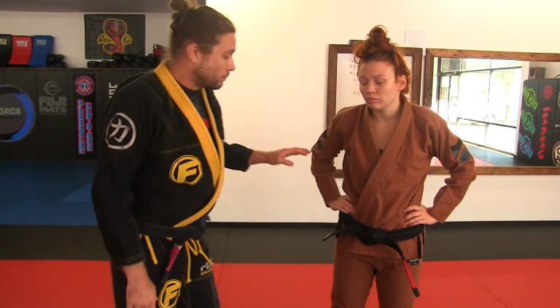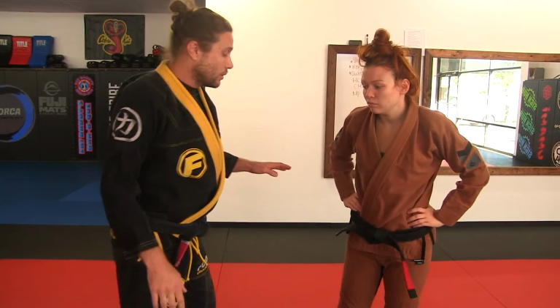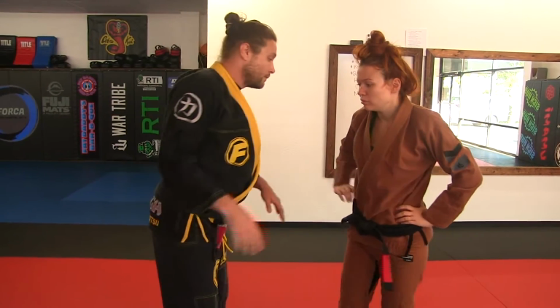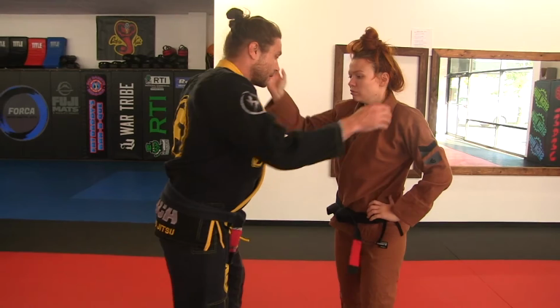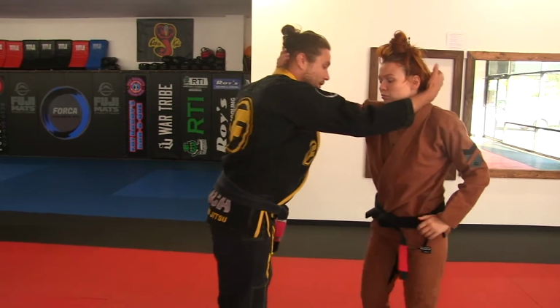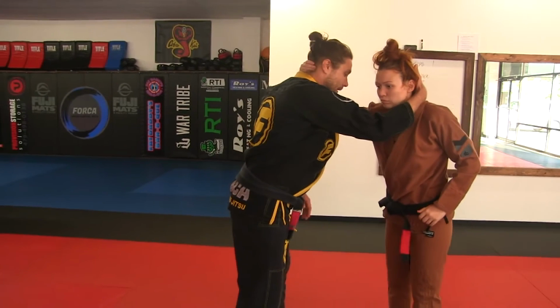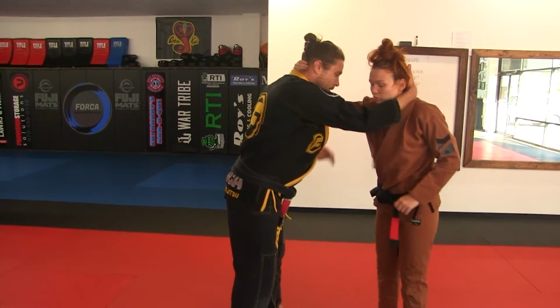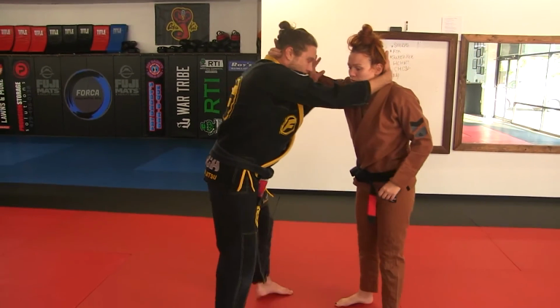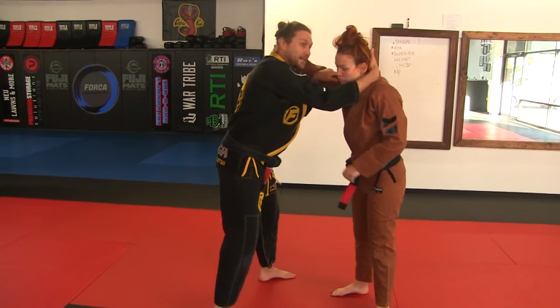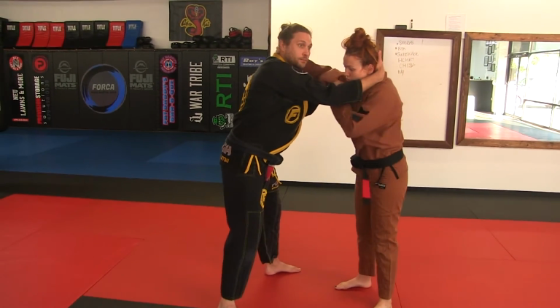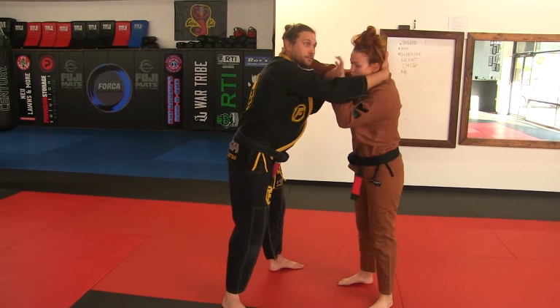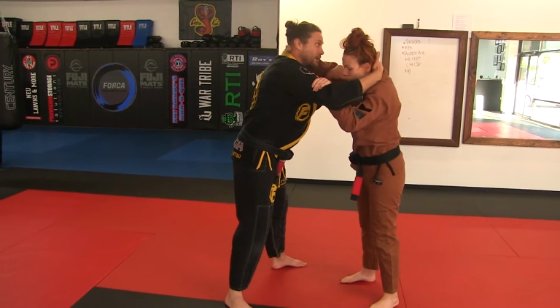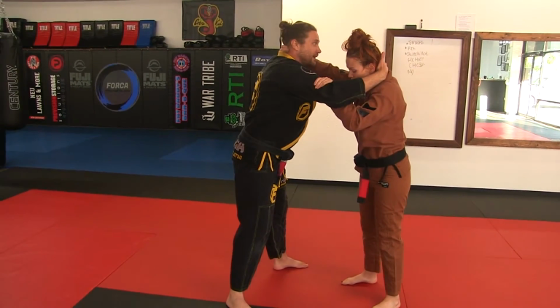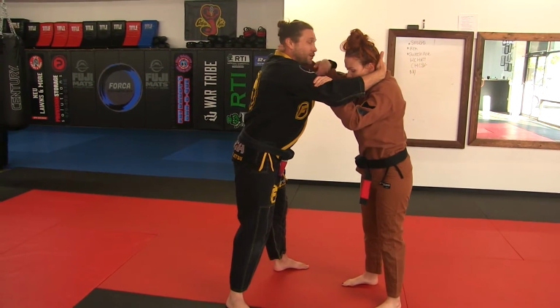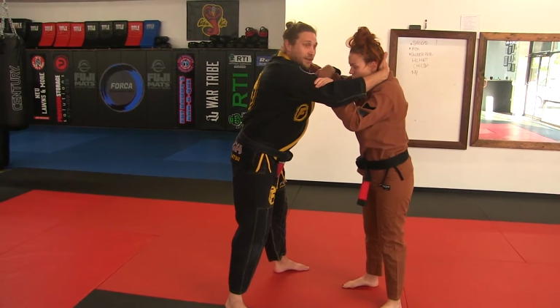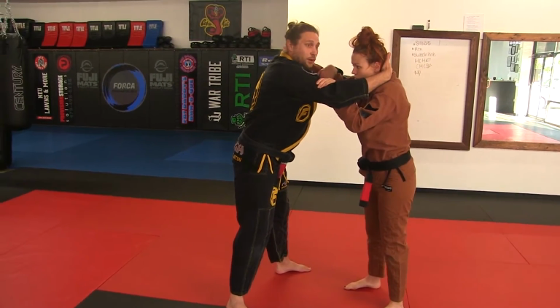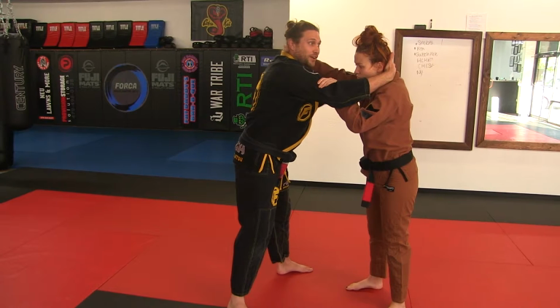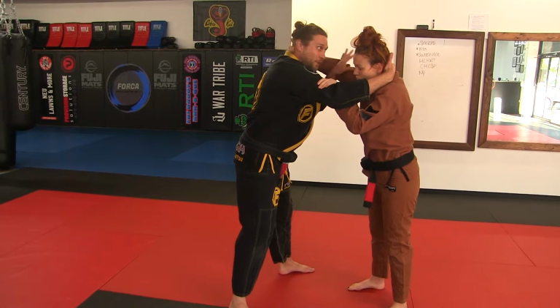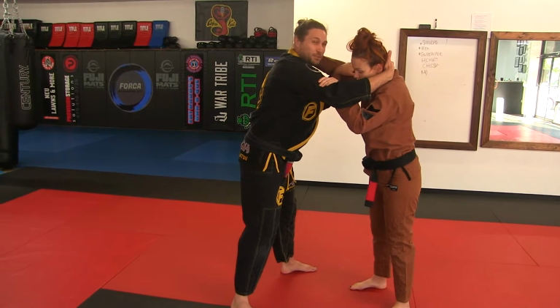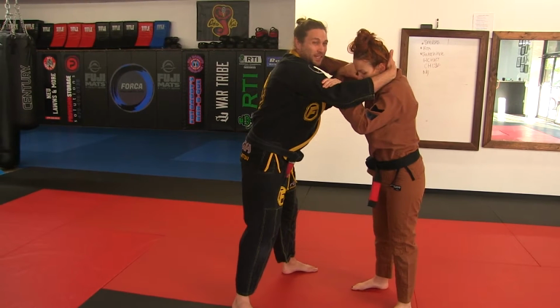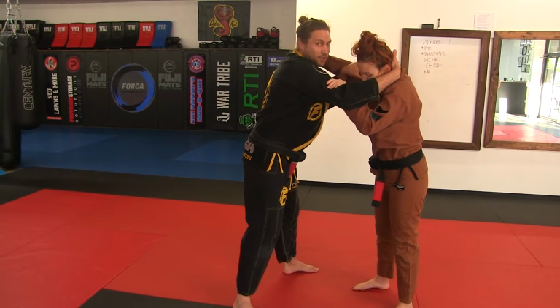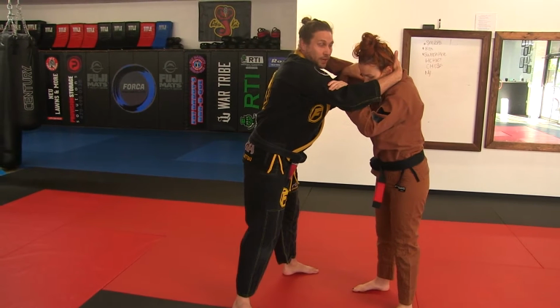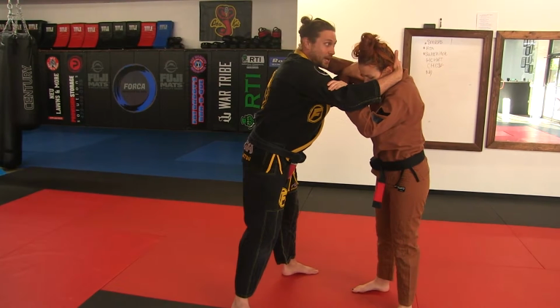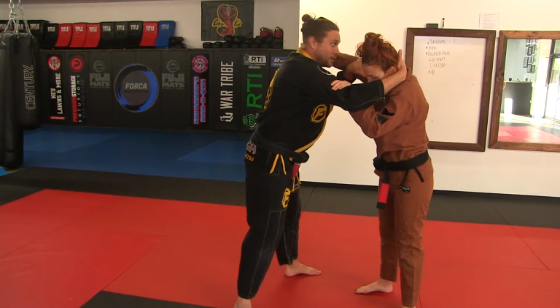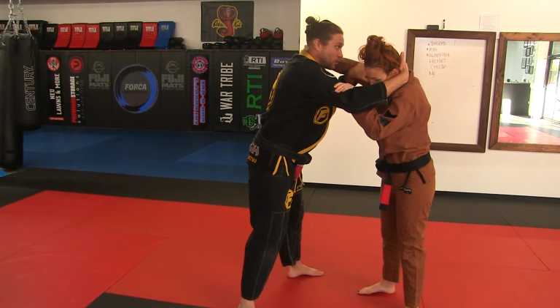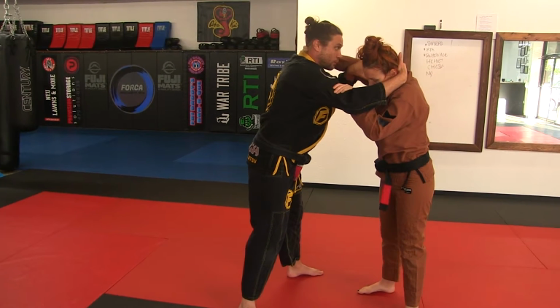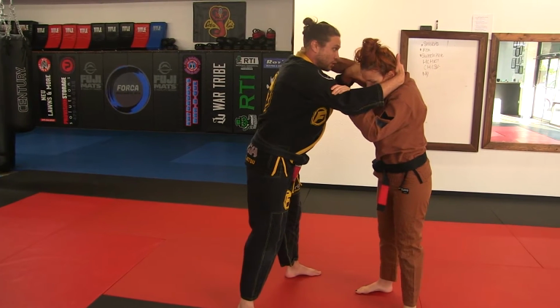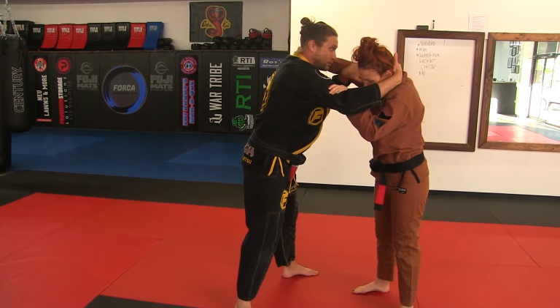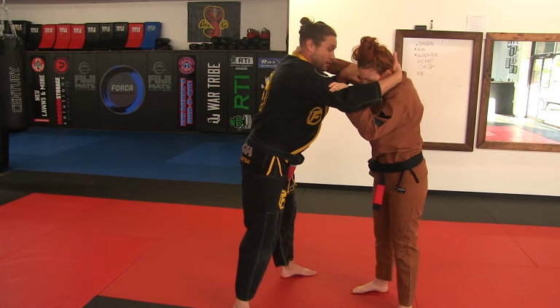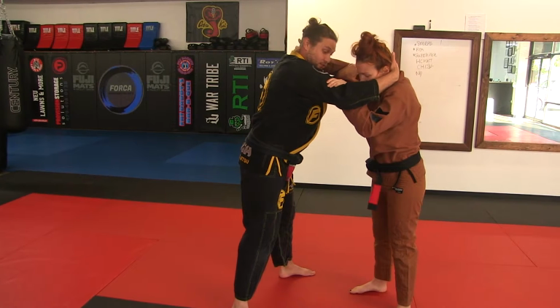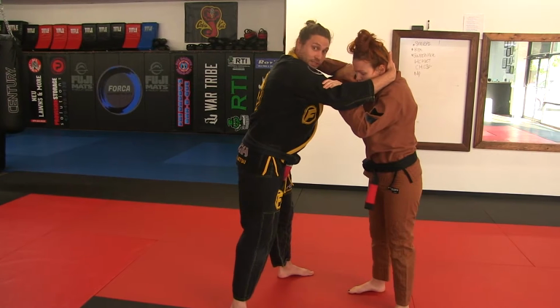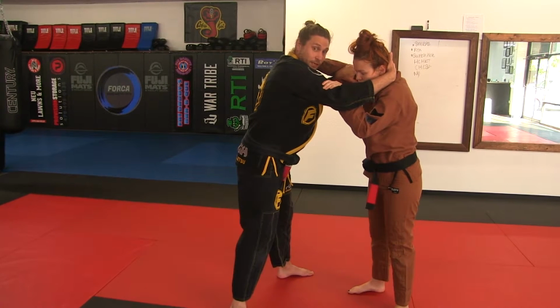Ms. Cora and I are going to grab each other by the head and by the bicep. If you're out here on the elbow it's fine, but the bicep is better. It stops Ms. Cora from controlling my head really well, and she's doing the same thing here.